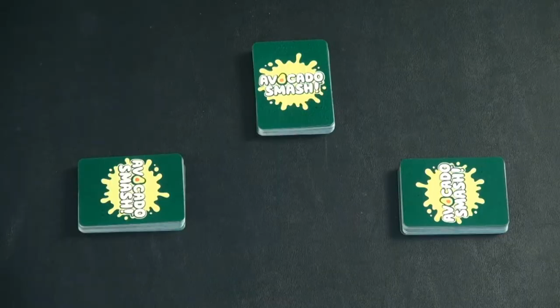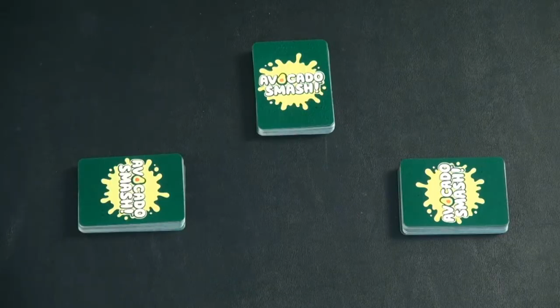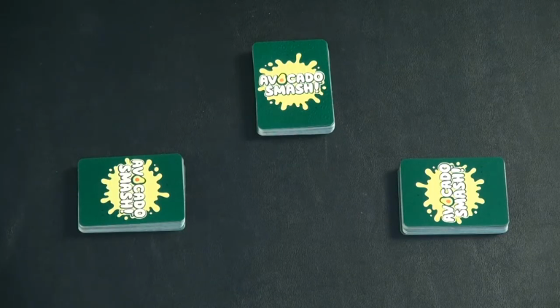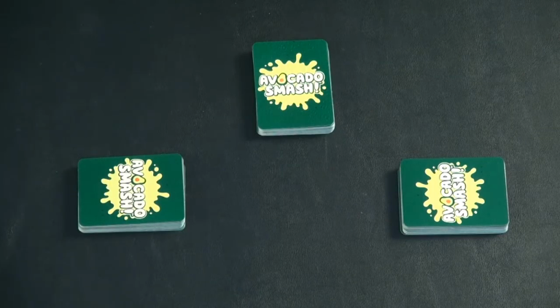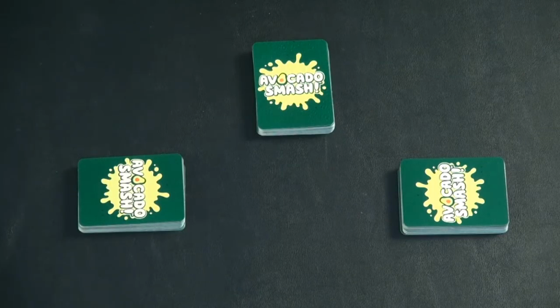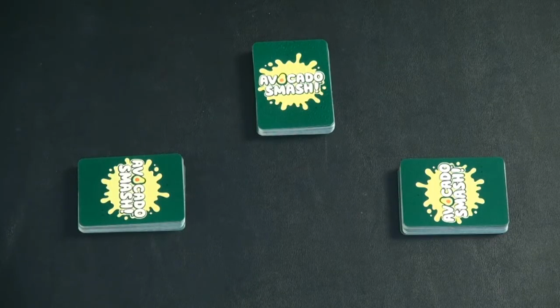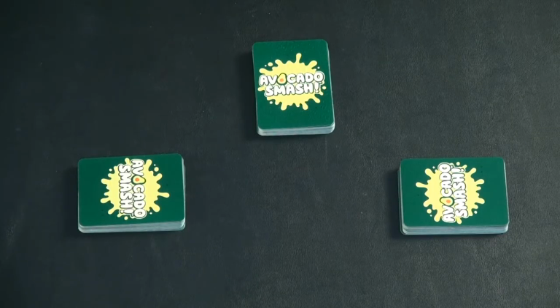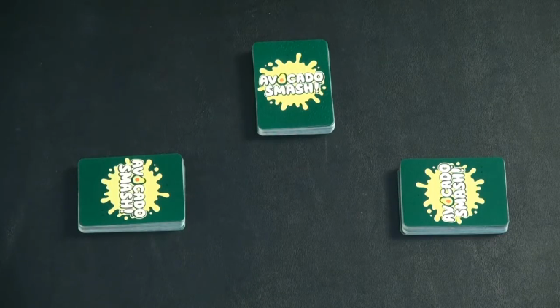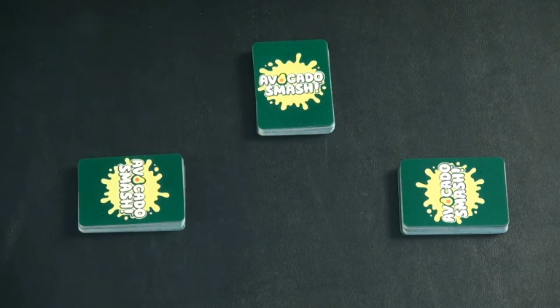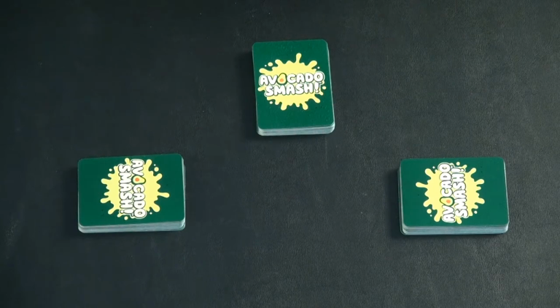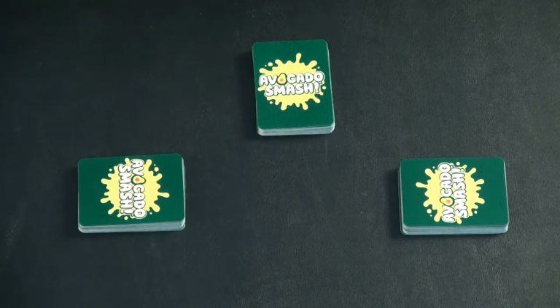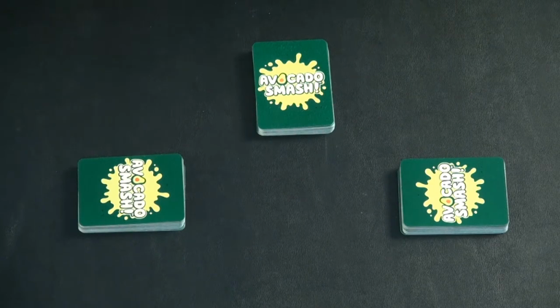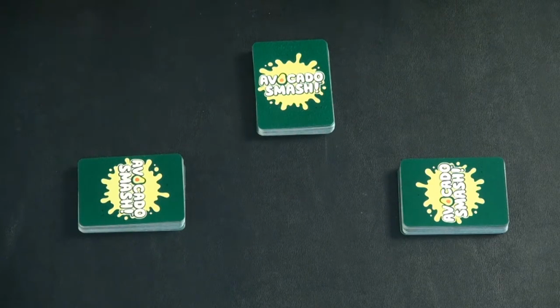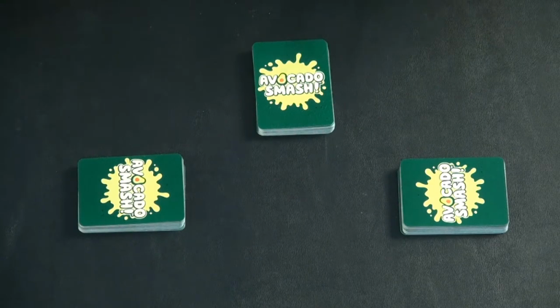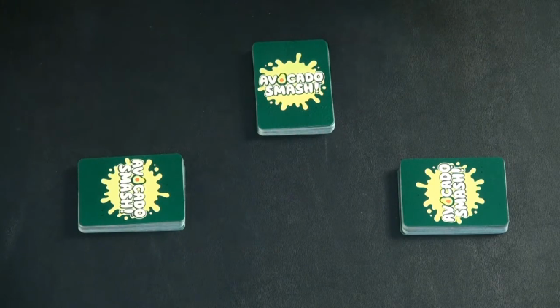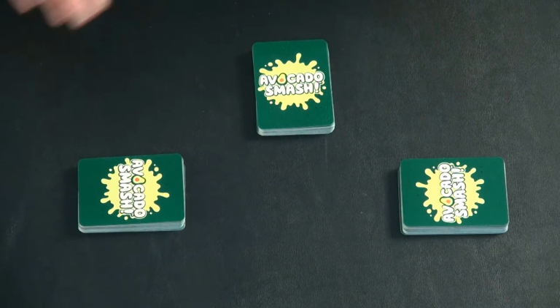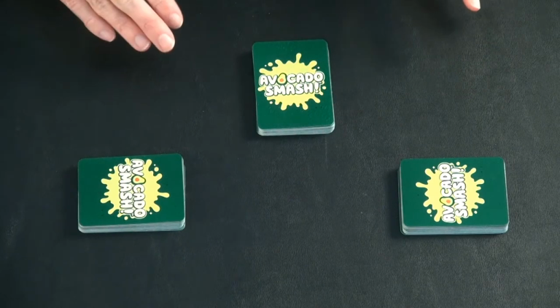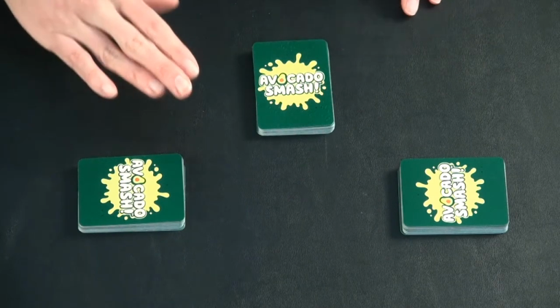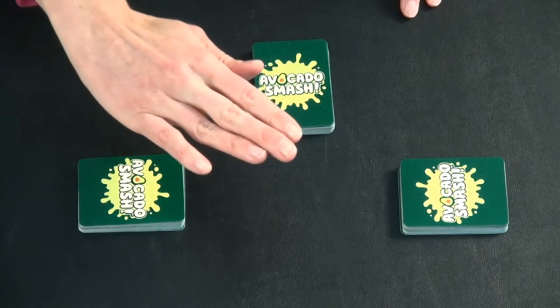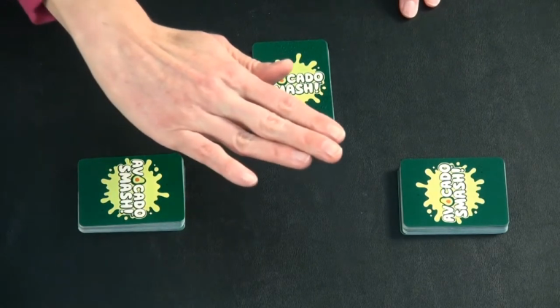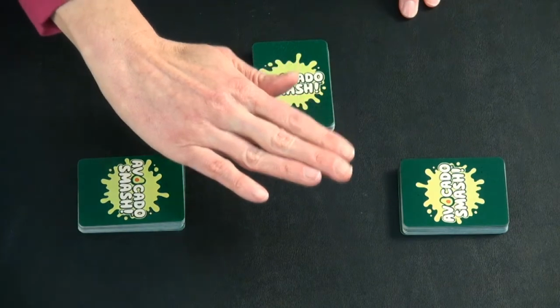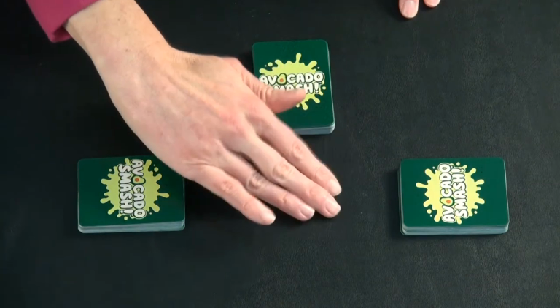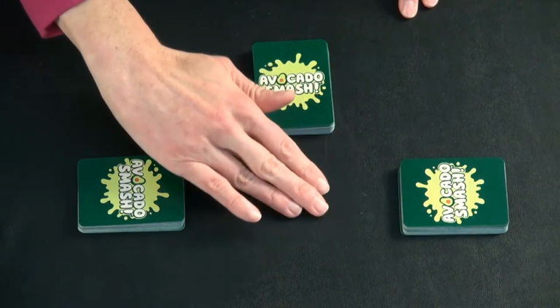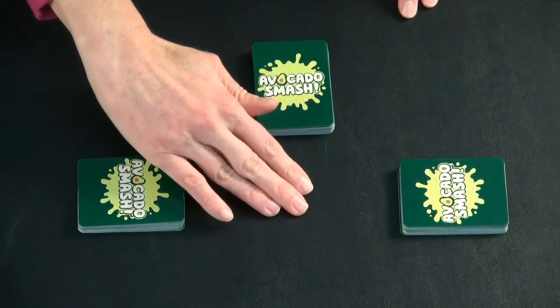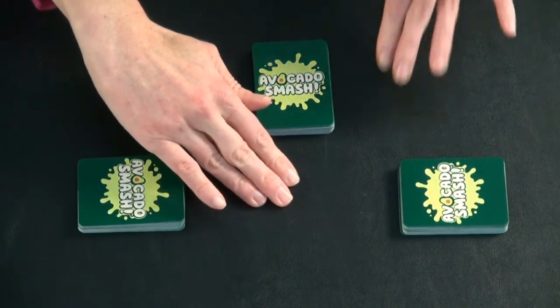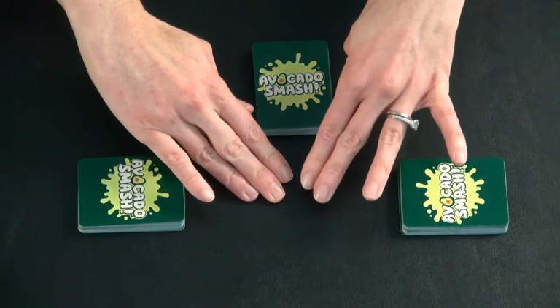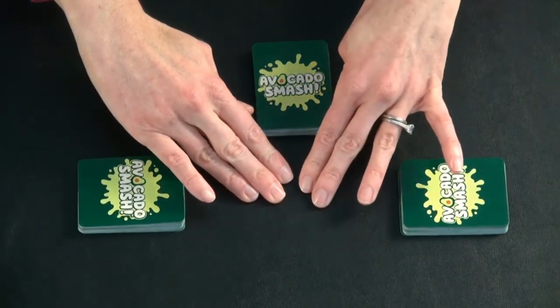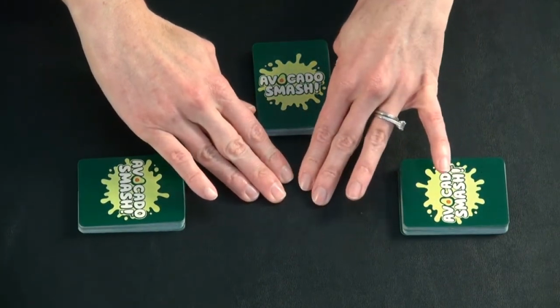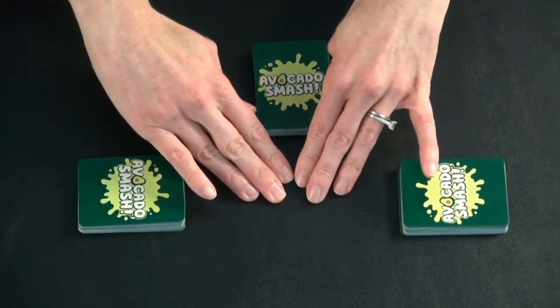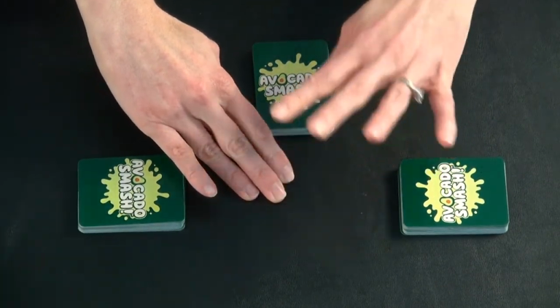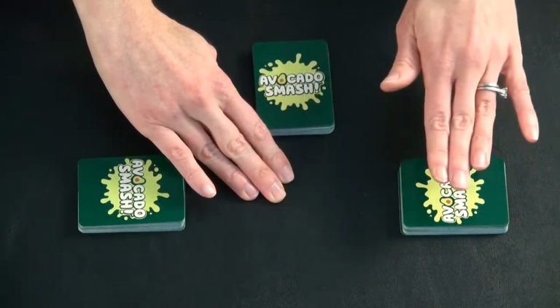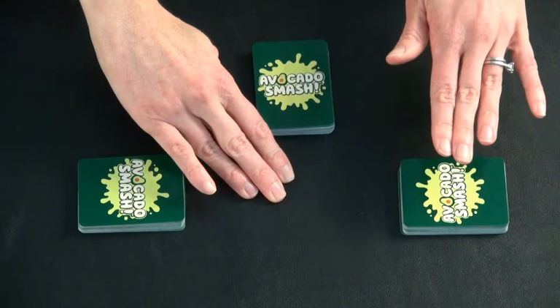The goal of the game is to be the first player to get rid of all of your cards. And you get rid of your cards by not being the last person to slap out in the center. I'll show you how that works.